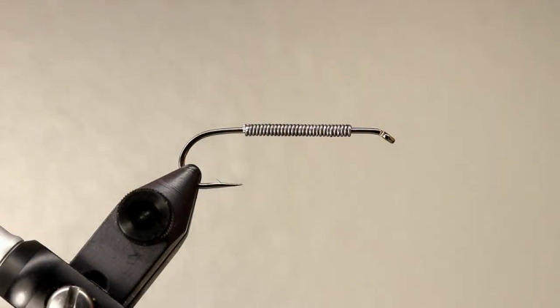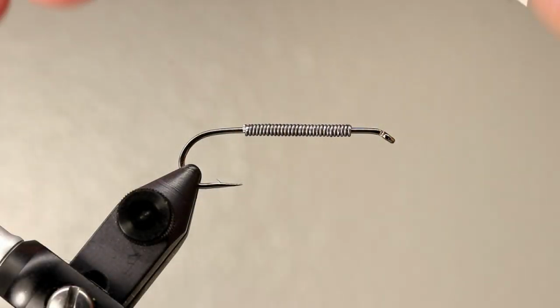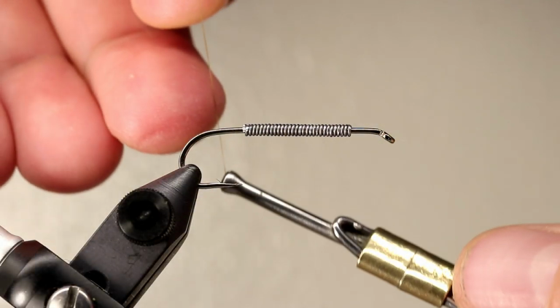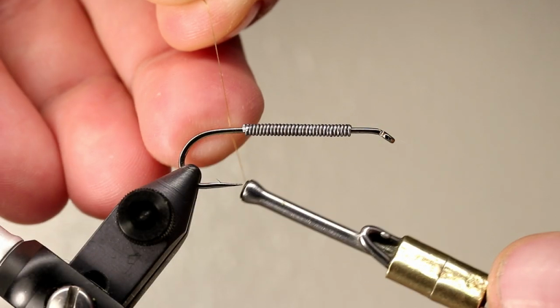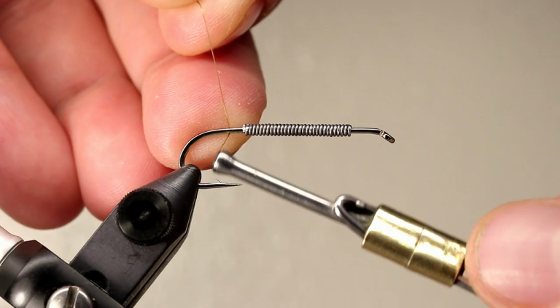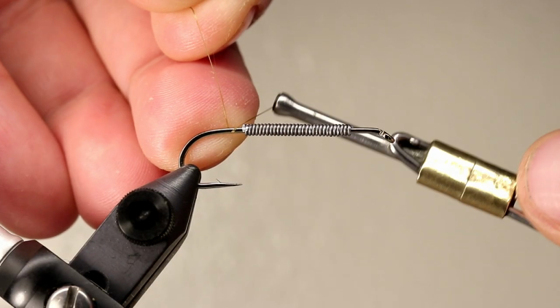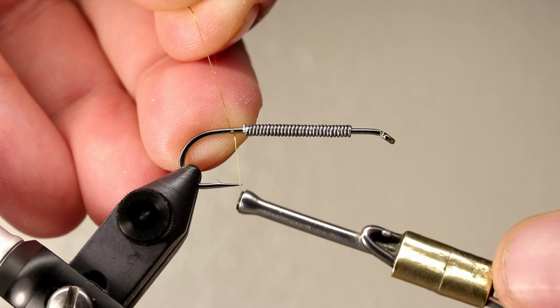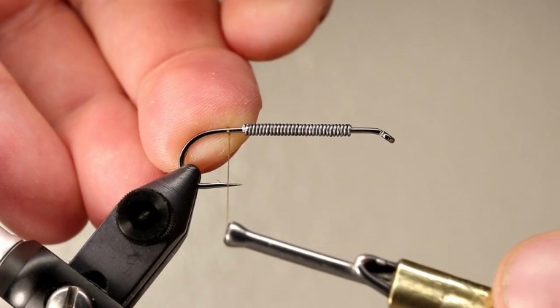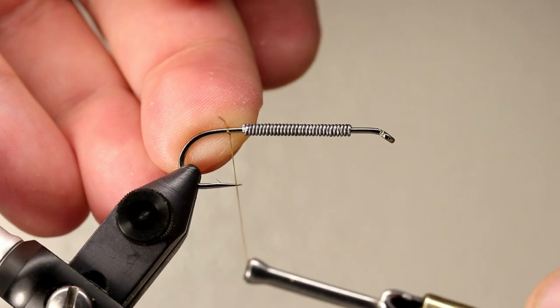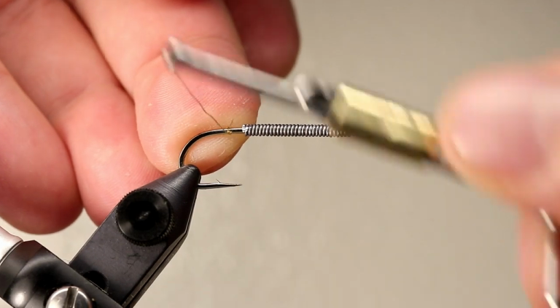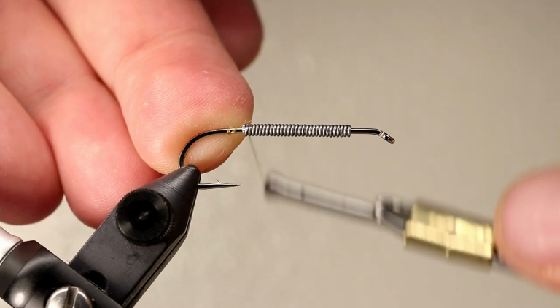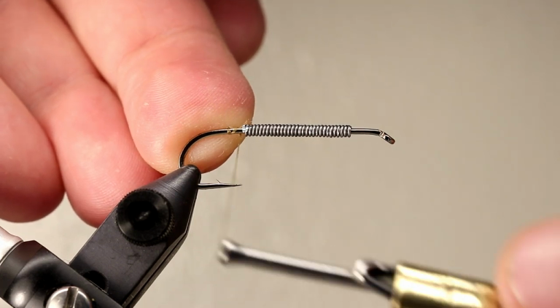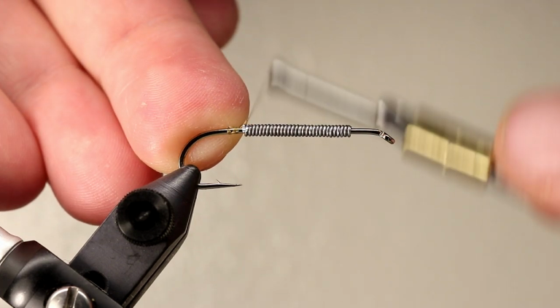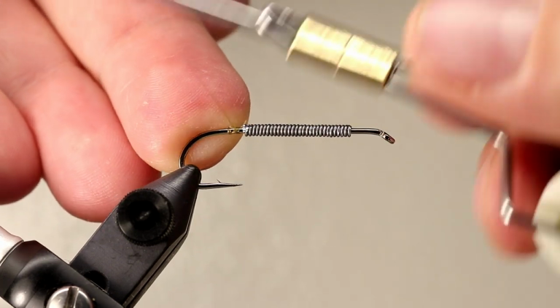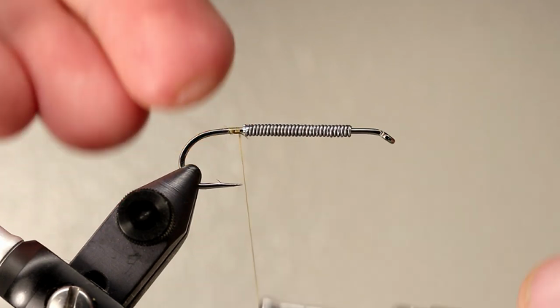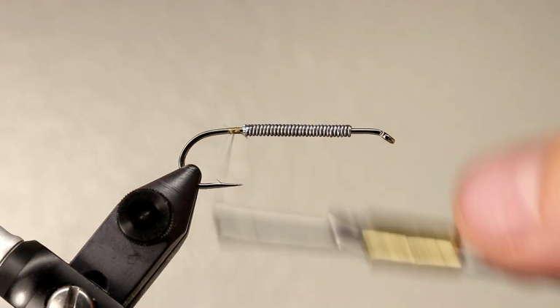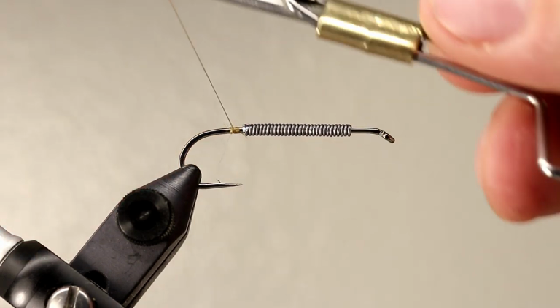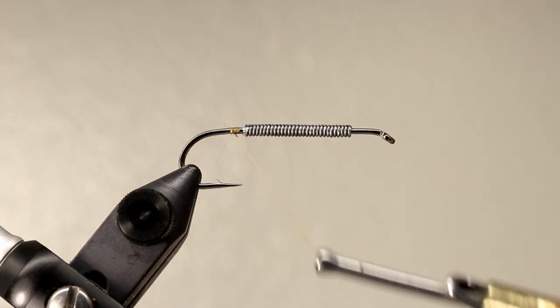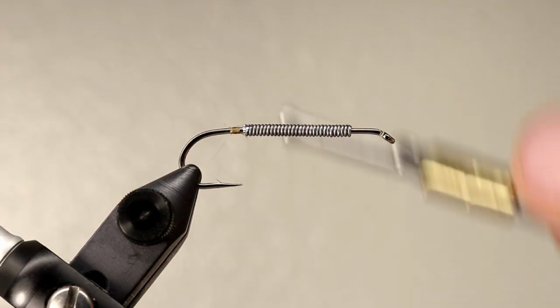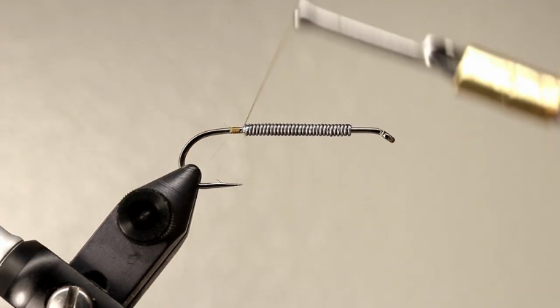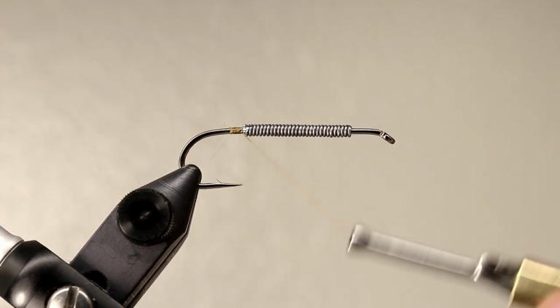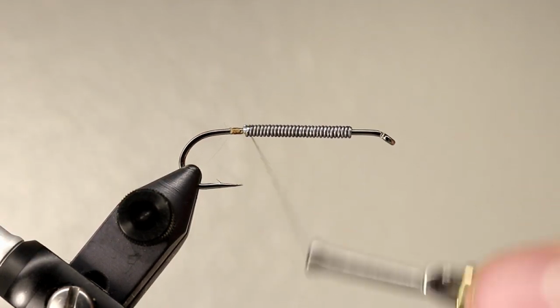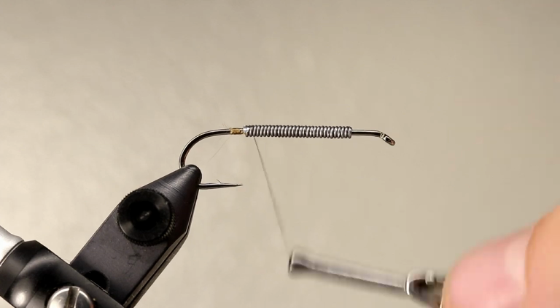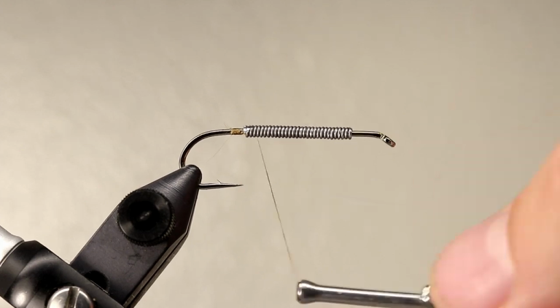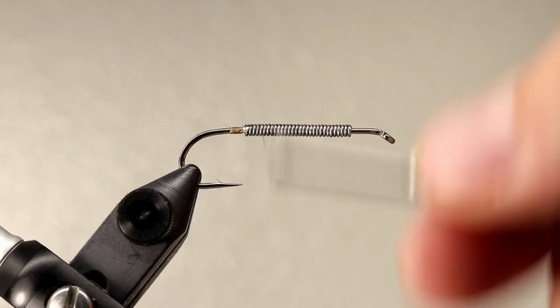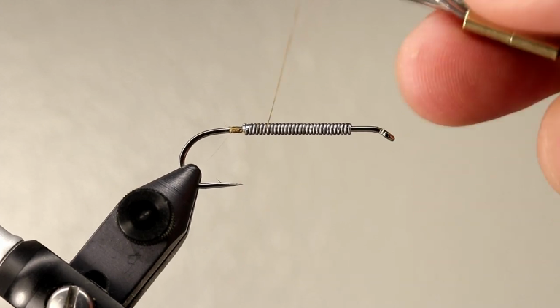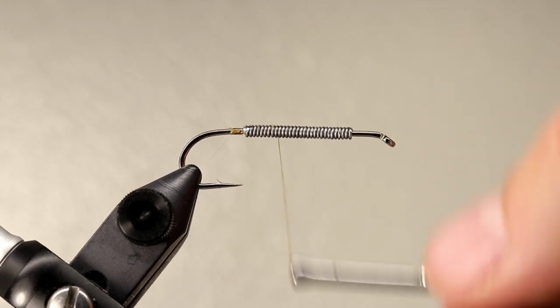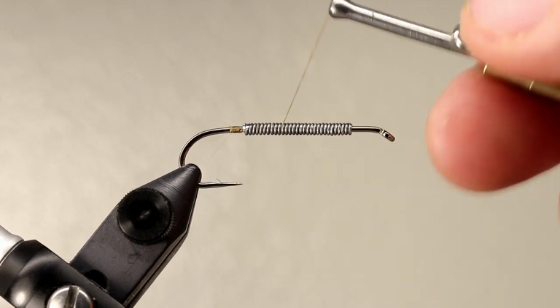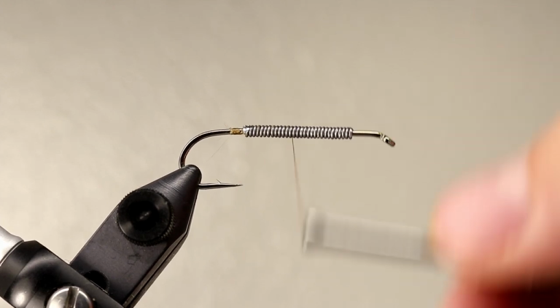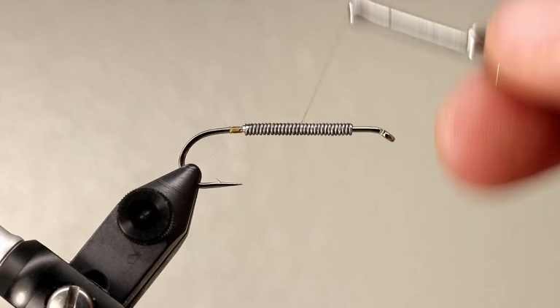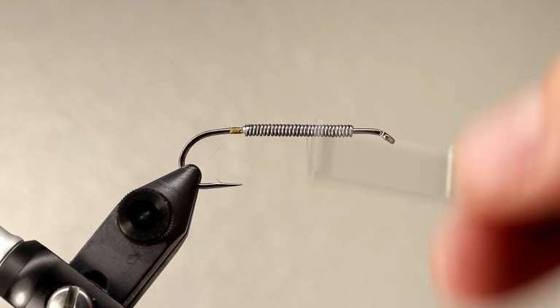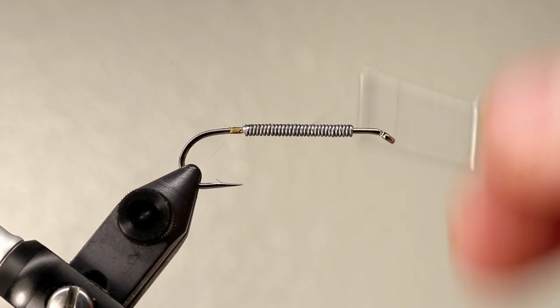You can fish these with a variety of weights. However, I almost always fish them at or near the bottom, so I like to fish them really heavy. If you do decide to weight yours, secure the lead by wrapping over it and creating a thread dam on either side of the lead.